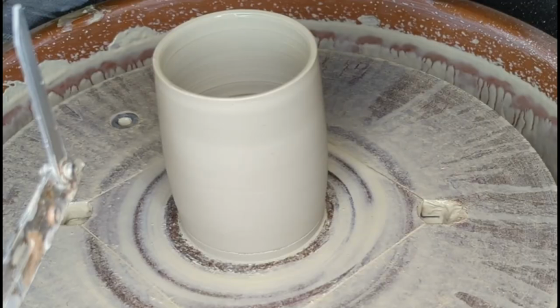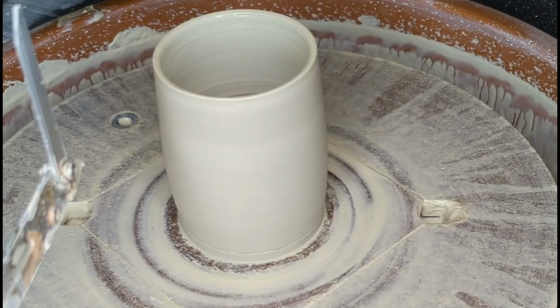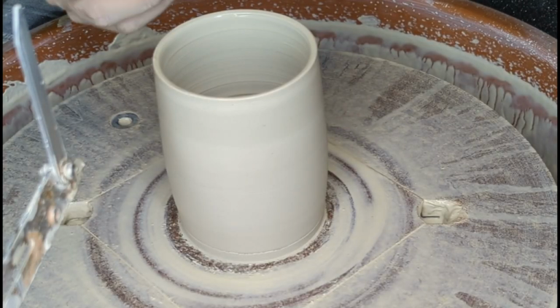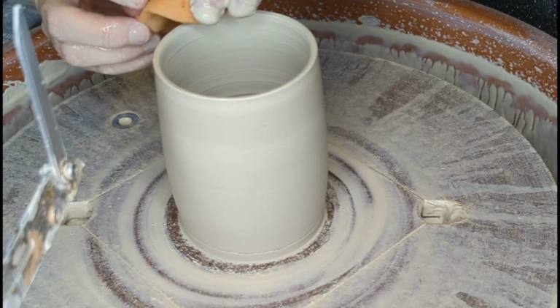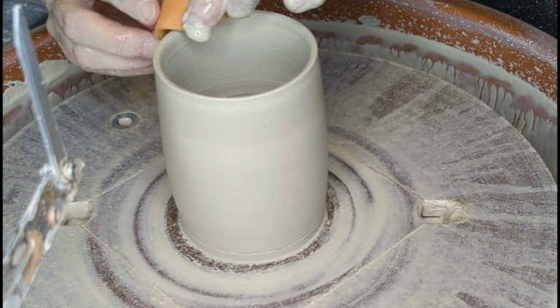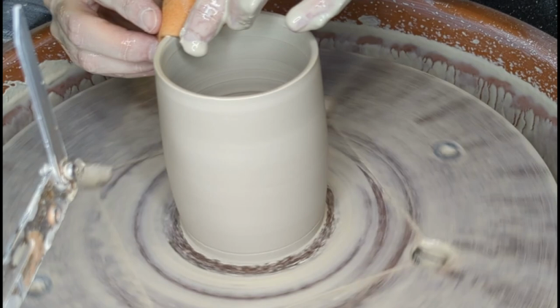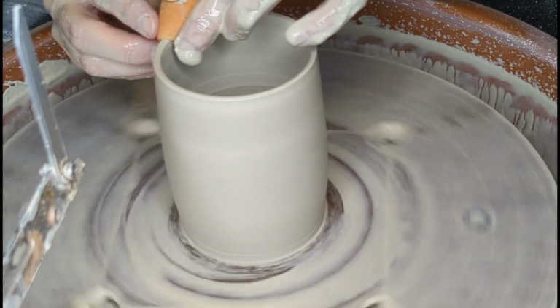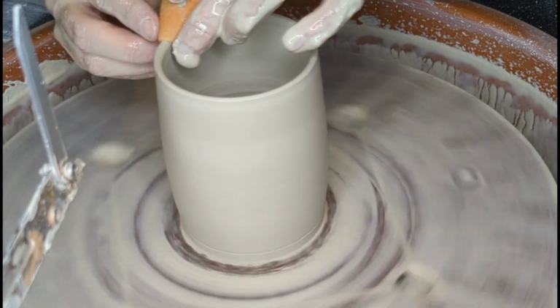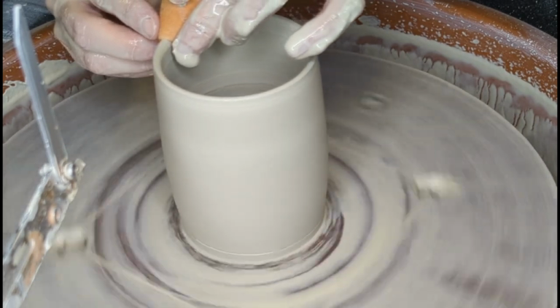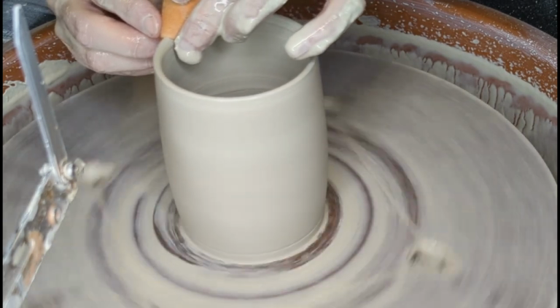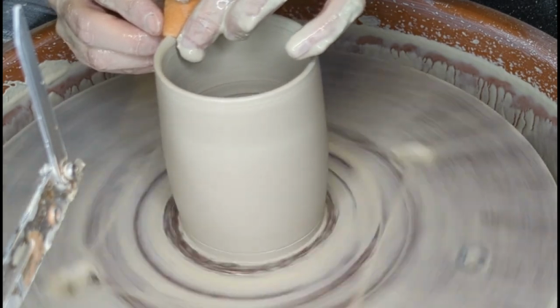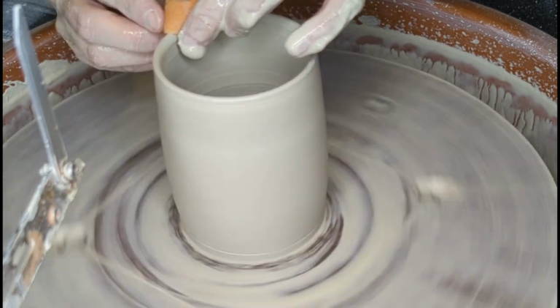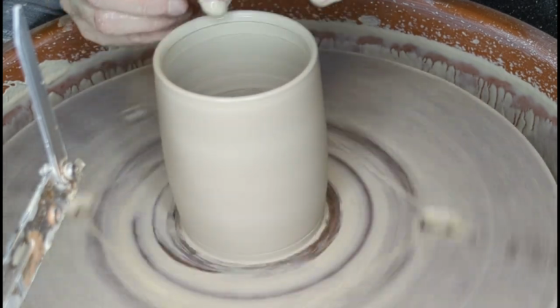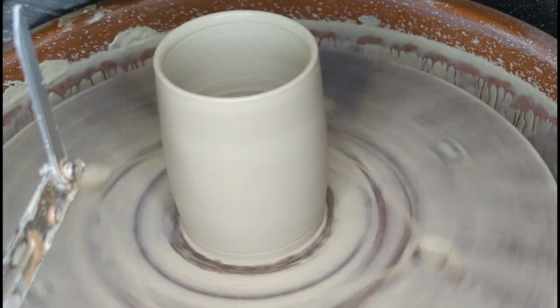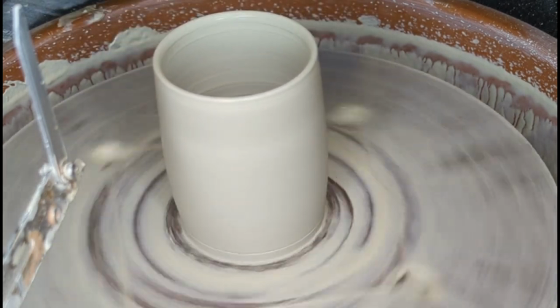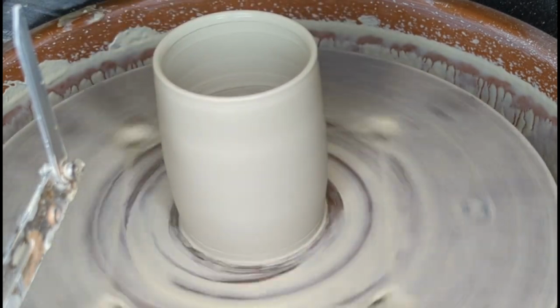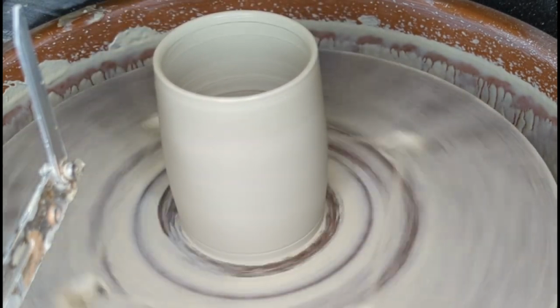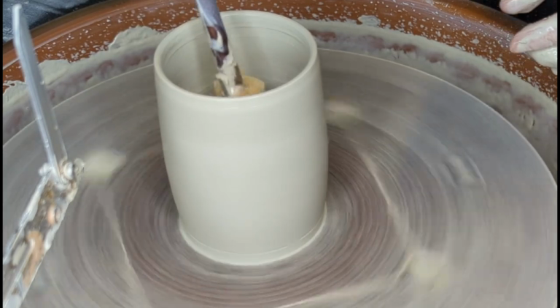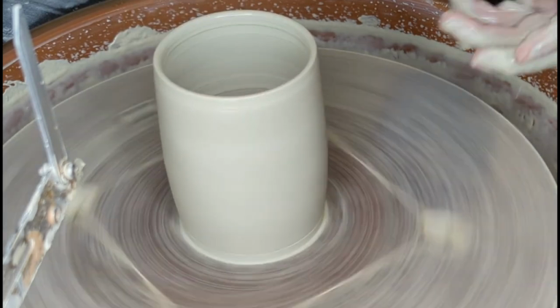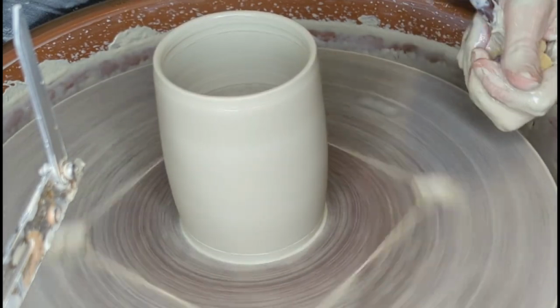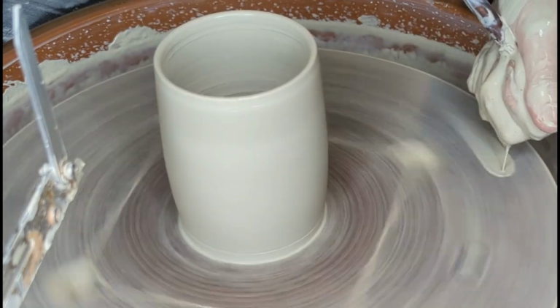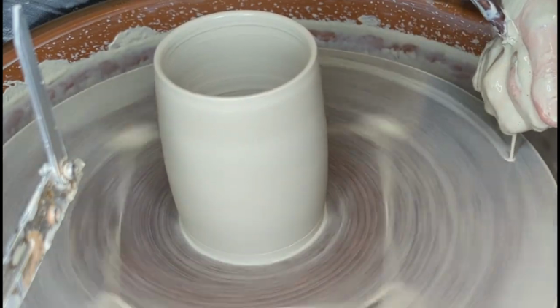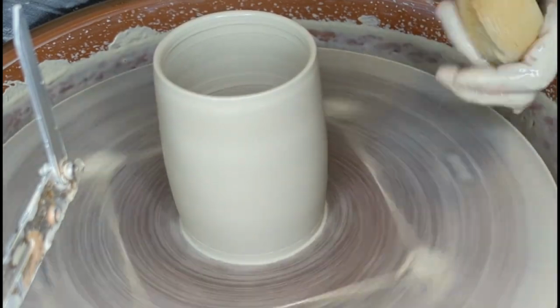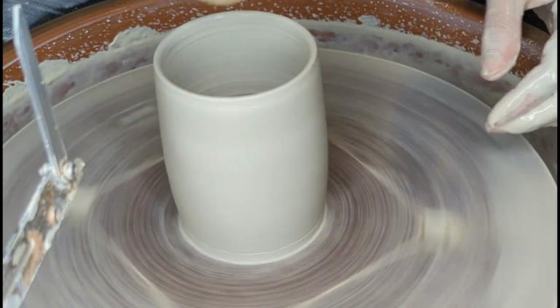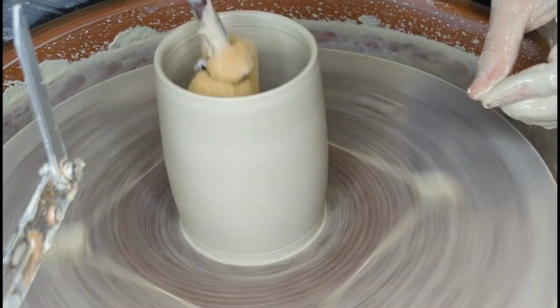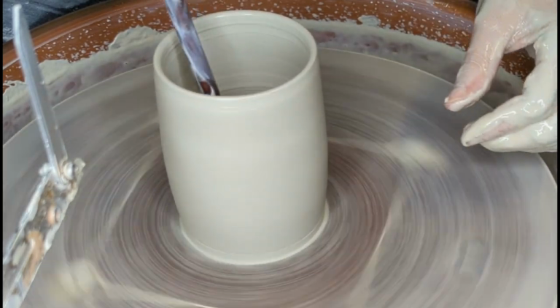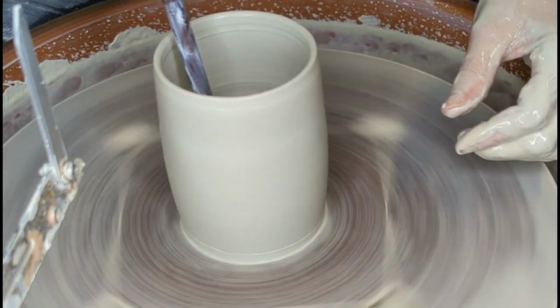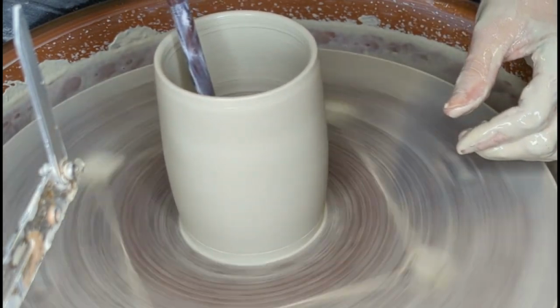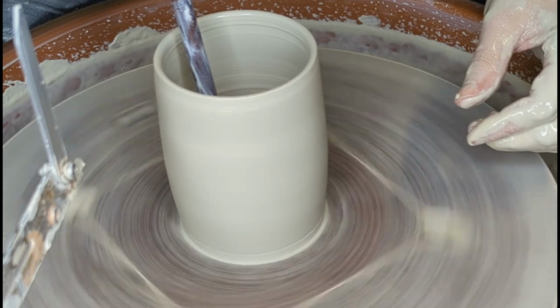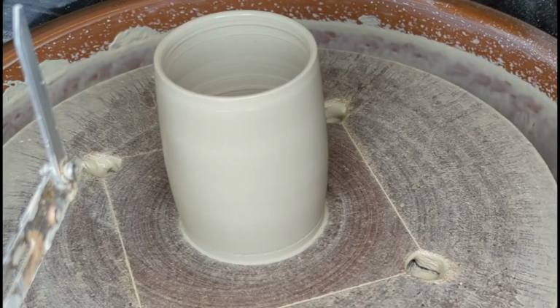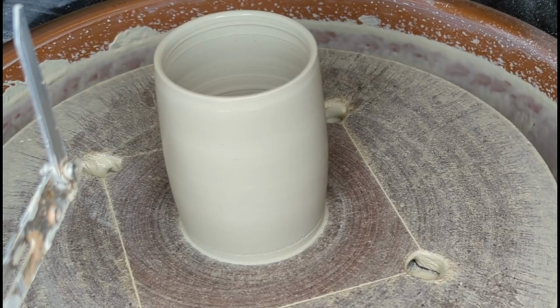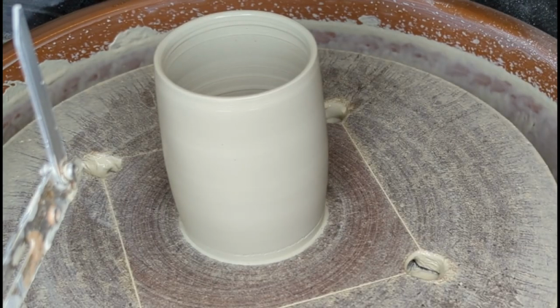Now for the finishing touches, I am compressing the rim and making it even everywhere, and then I sponge out whatever water is still left inside the piece. And here's the final result.